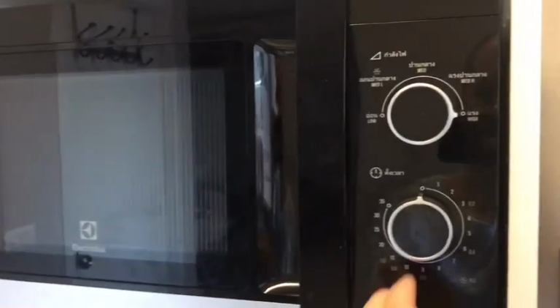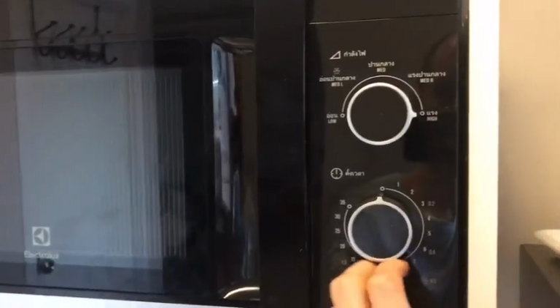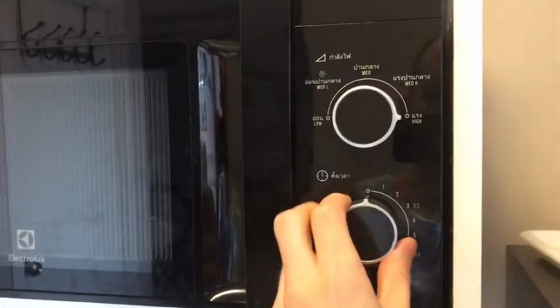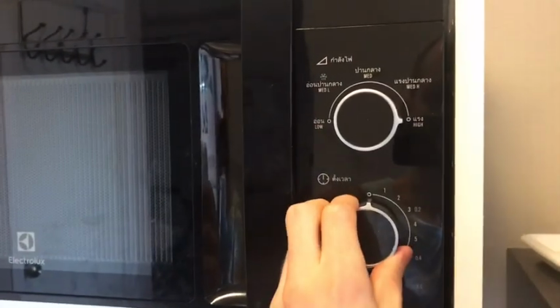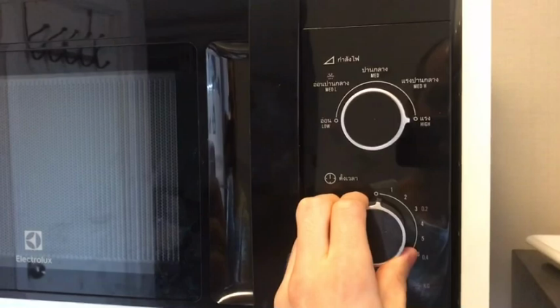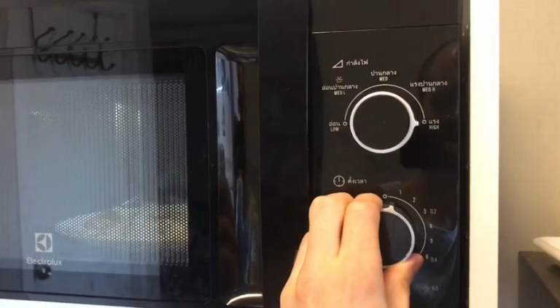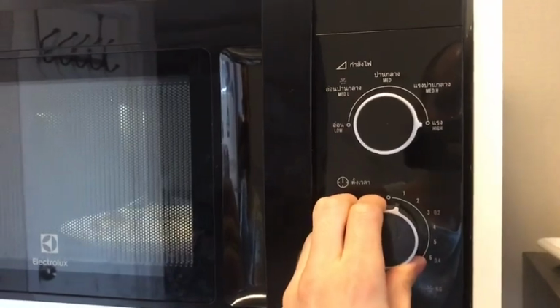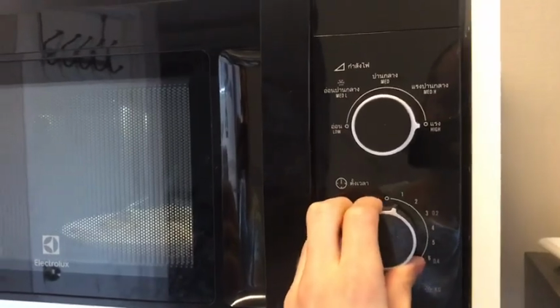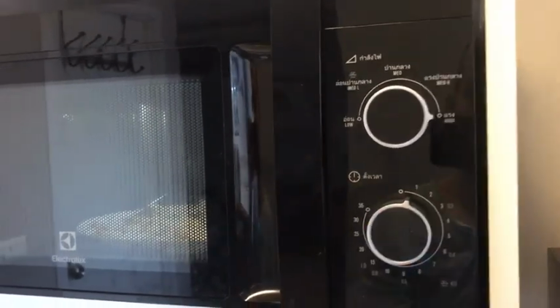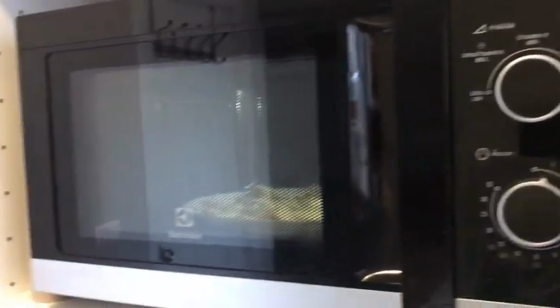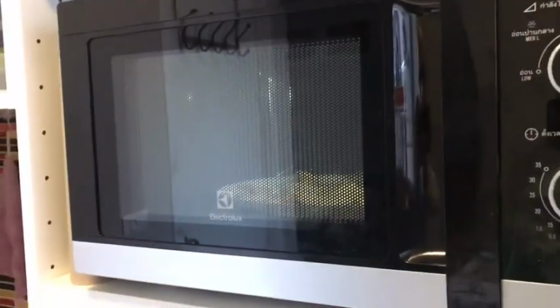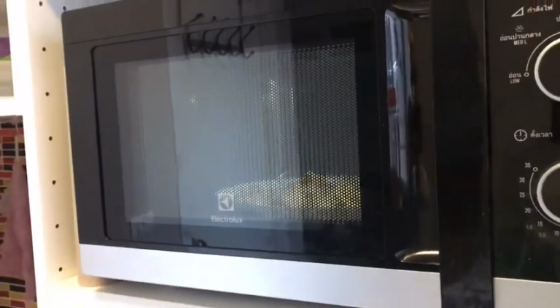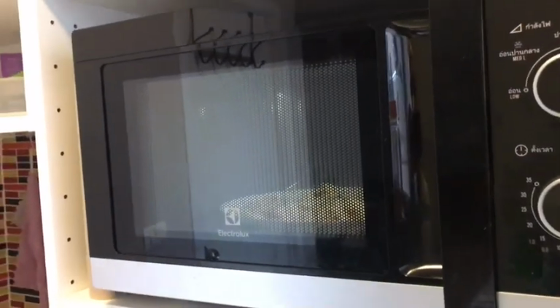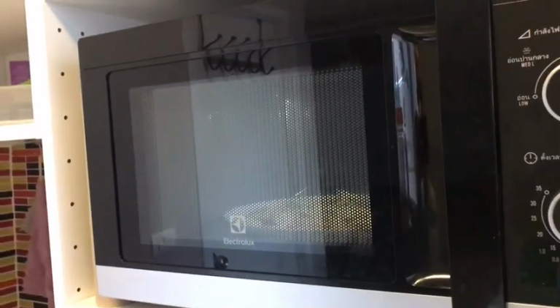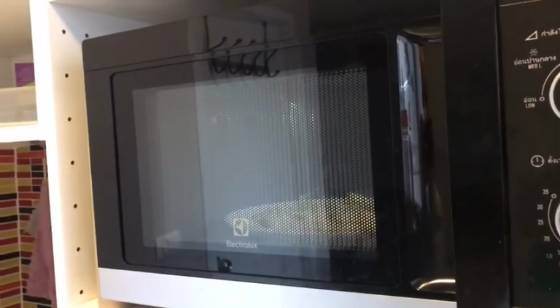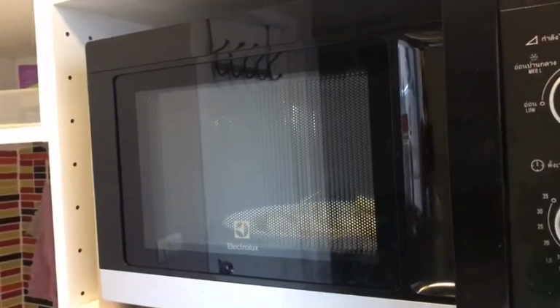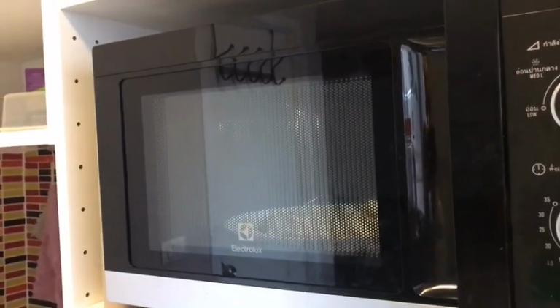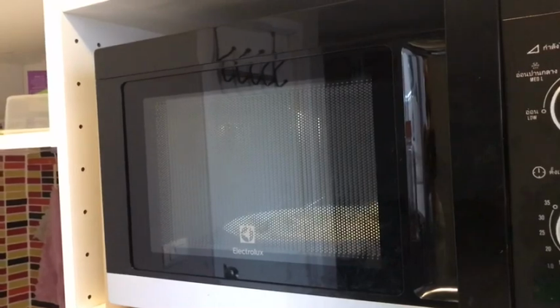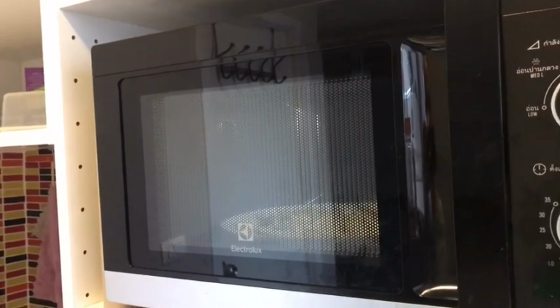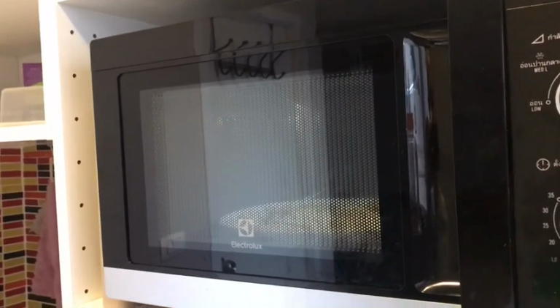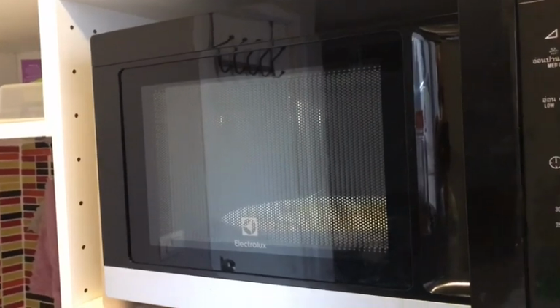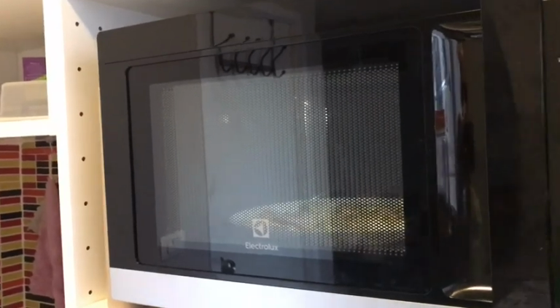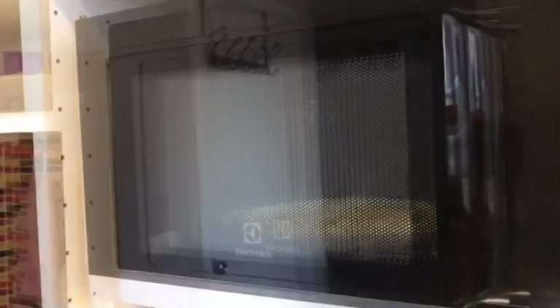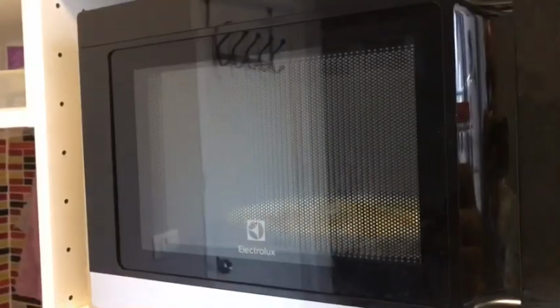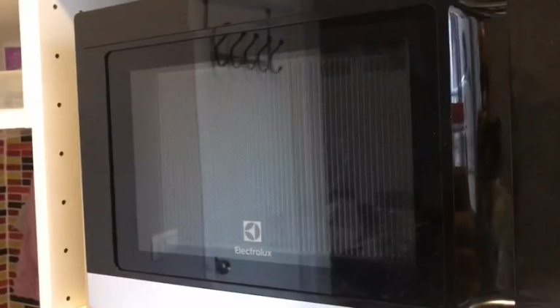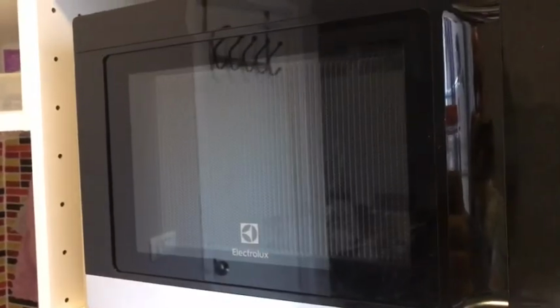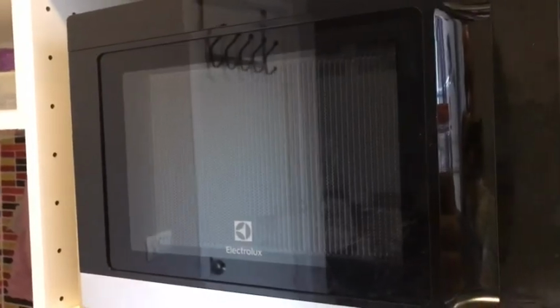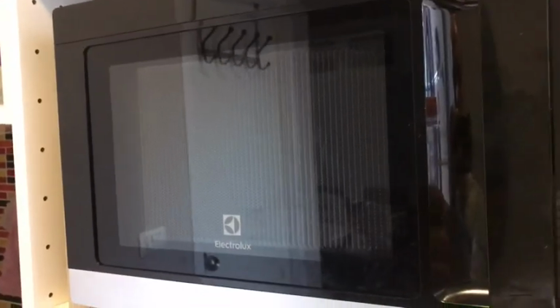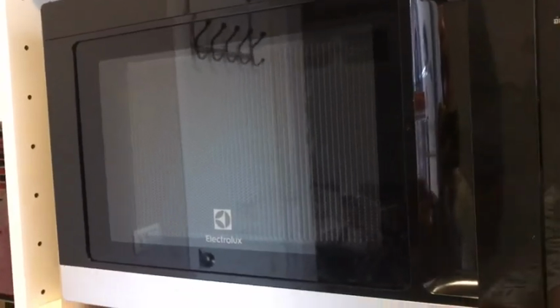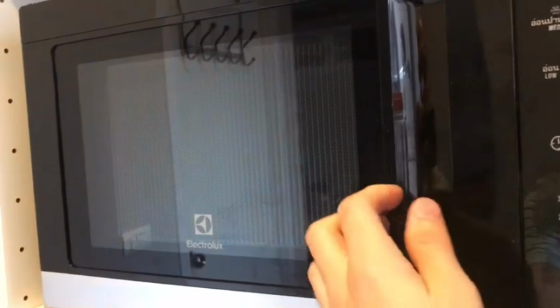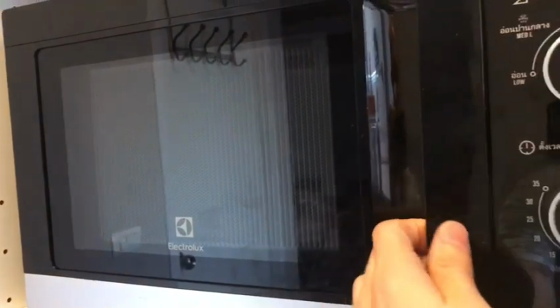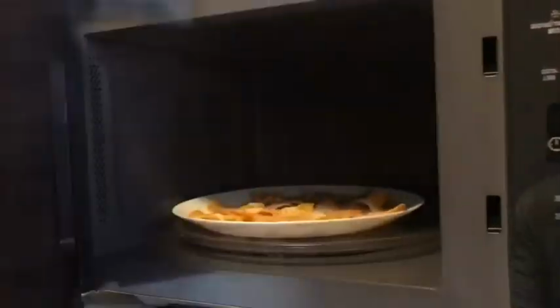Now put those in the microwave. Put them in the microwave. And when the microwave goes ding, it's time to eat your nachos.